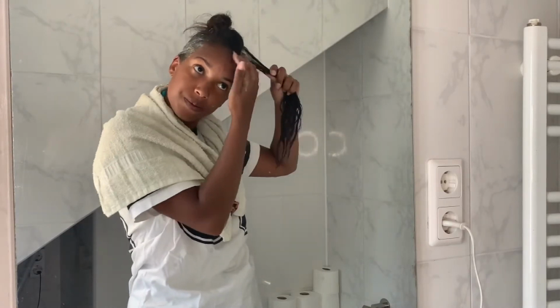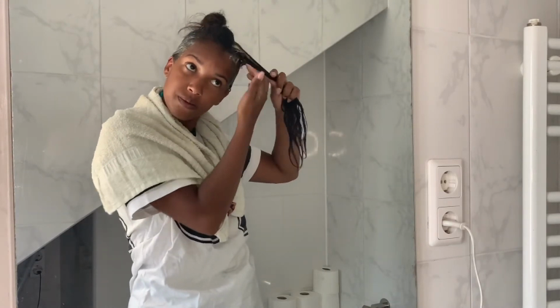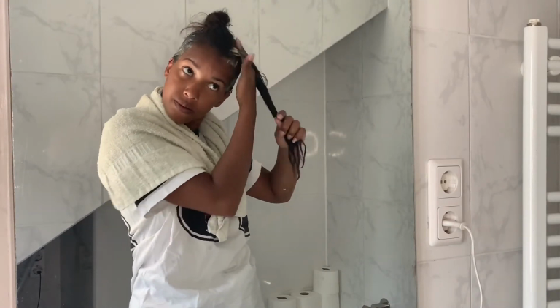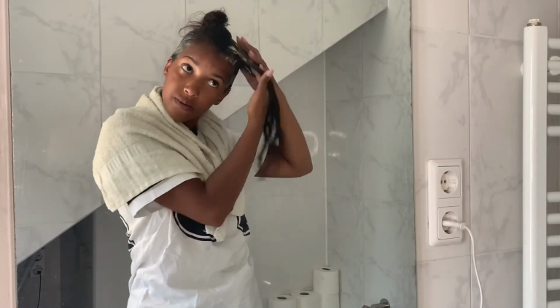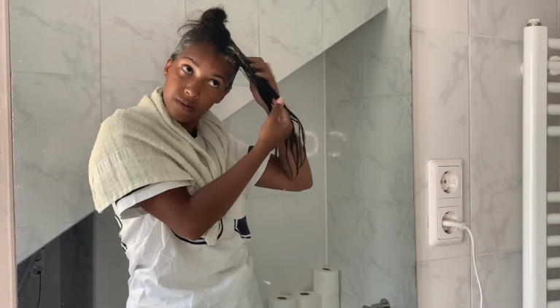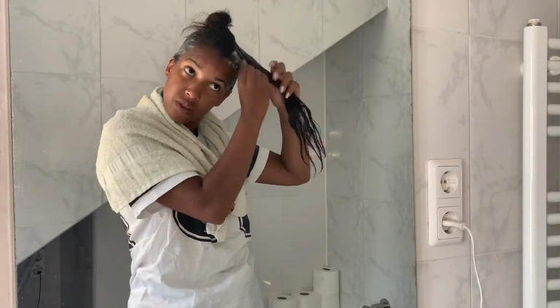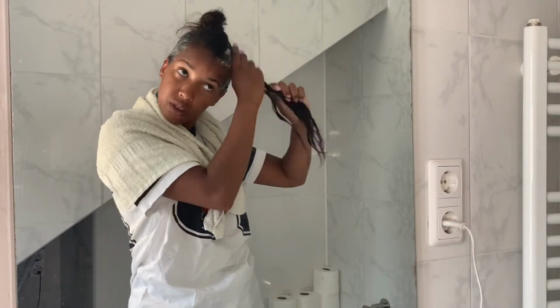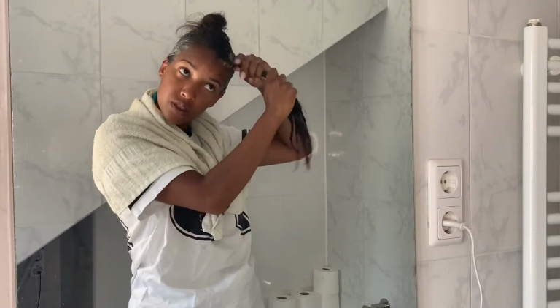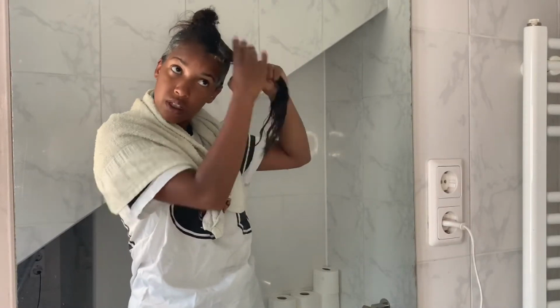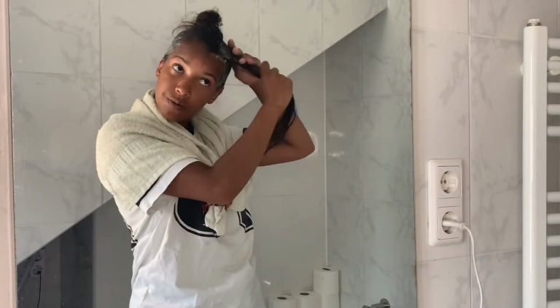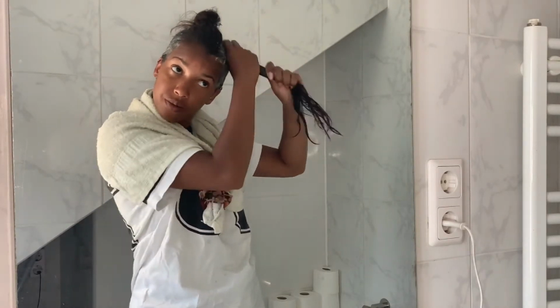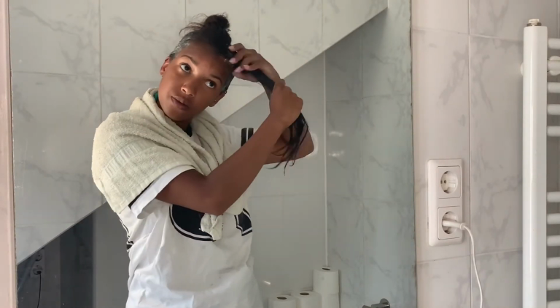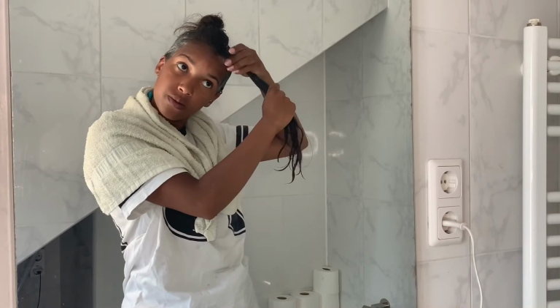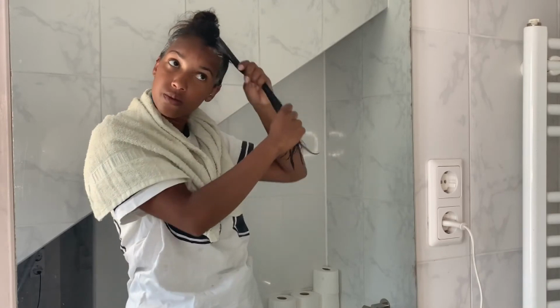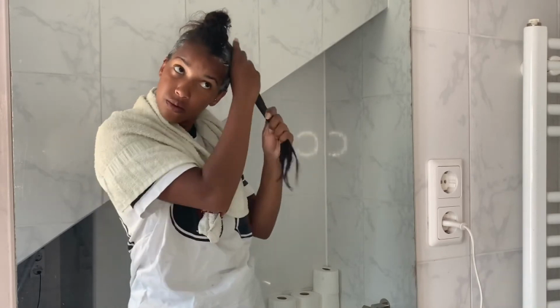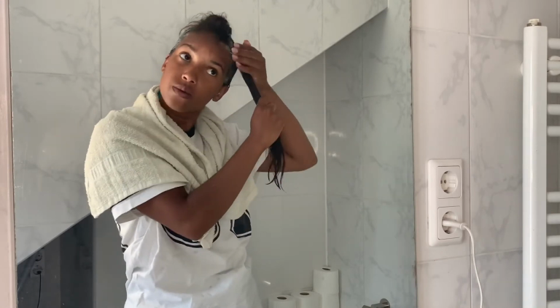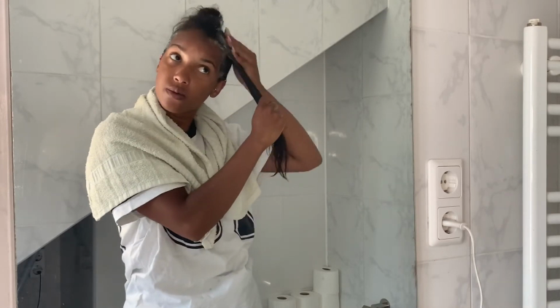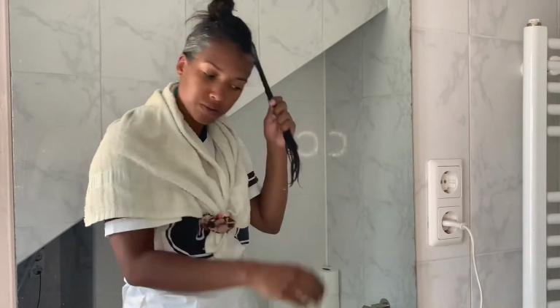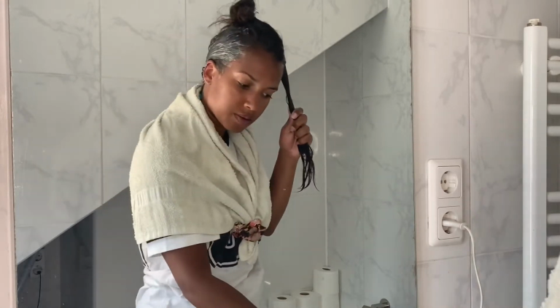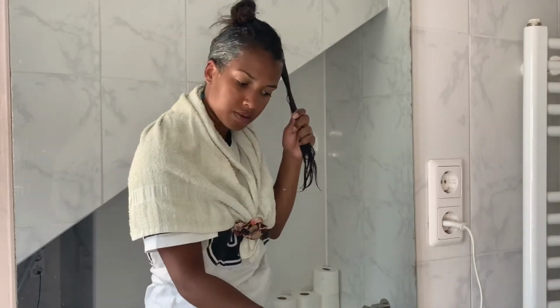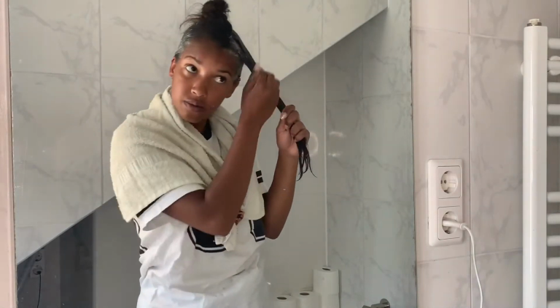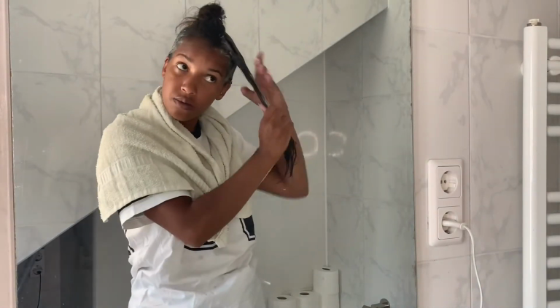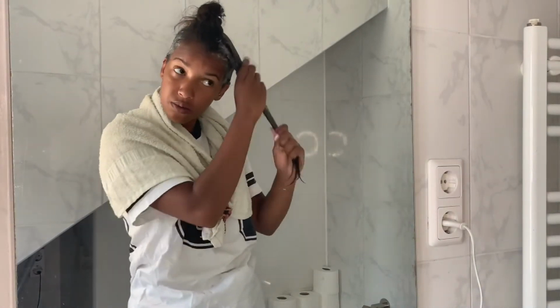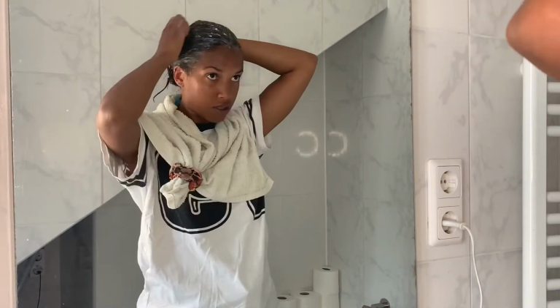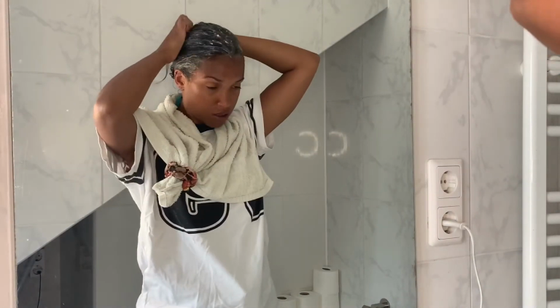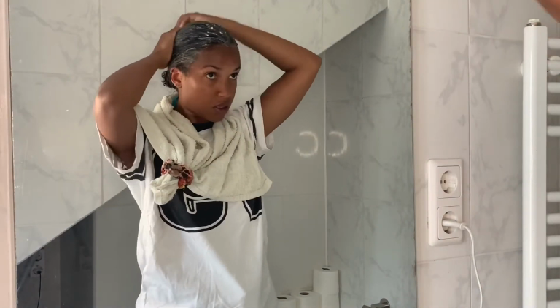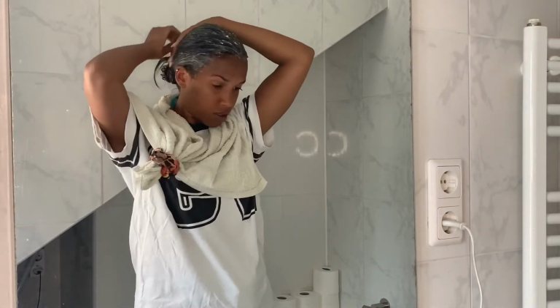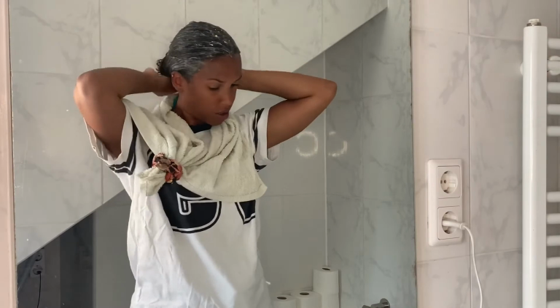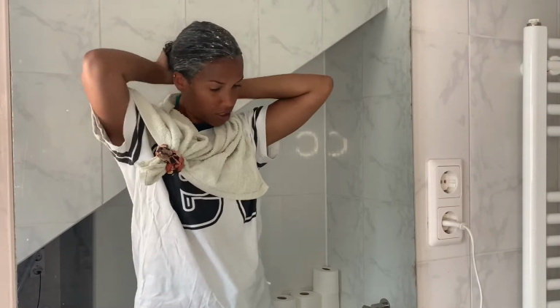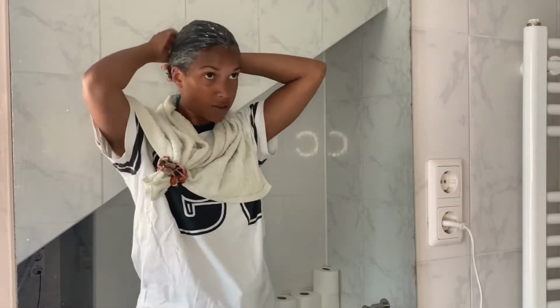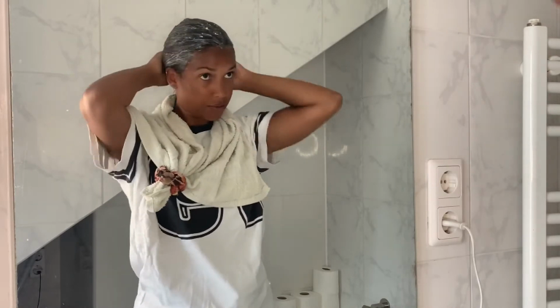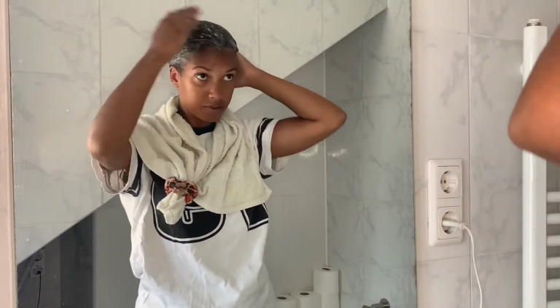You can leave the mask in for as long as it takes for it to dry. I believe I left it in for about half an hour before I washed it out, and I also used some shampoo to make sure to really get rid of all of the mask.